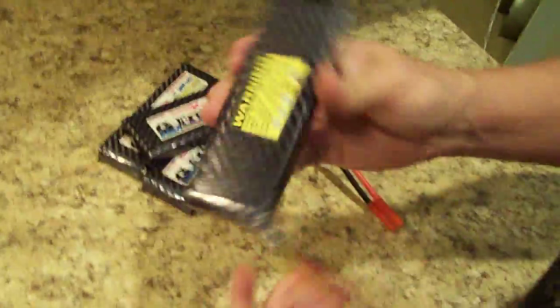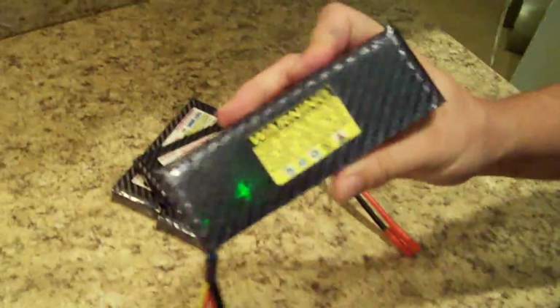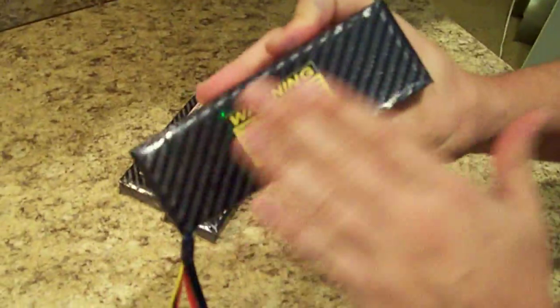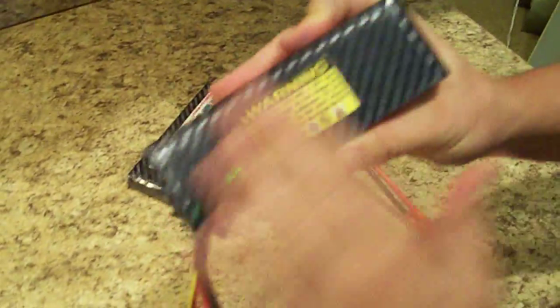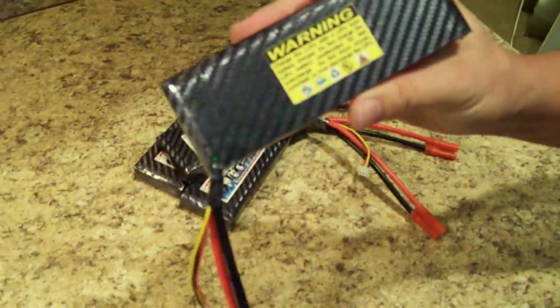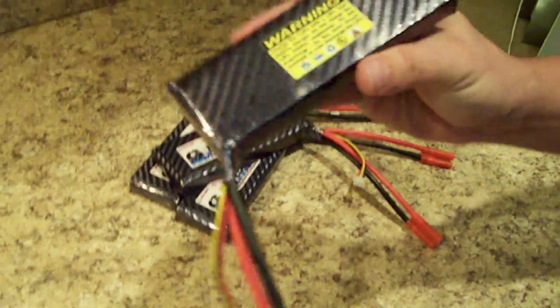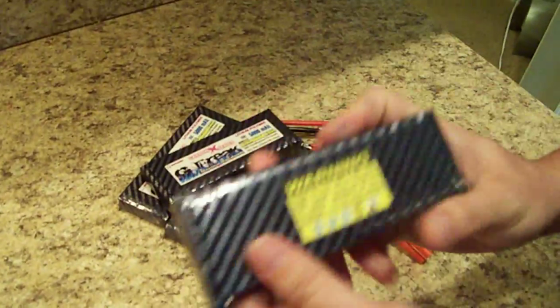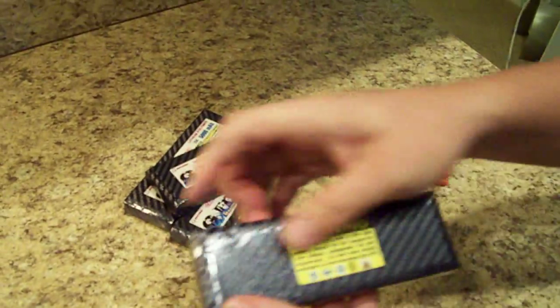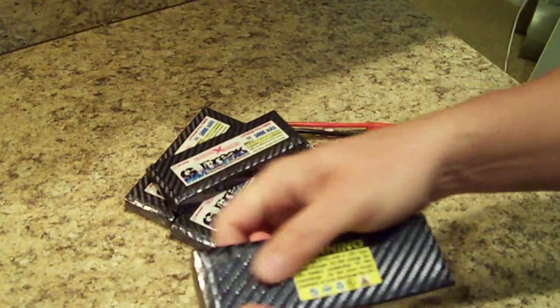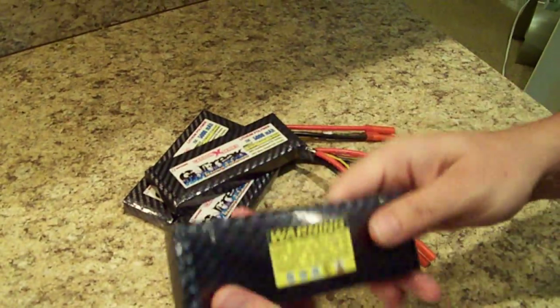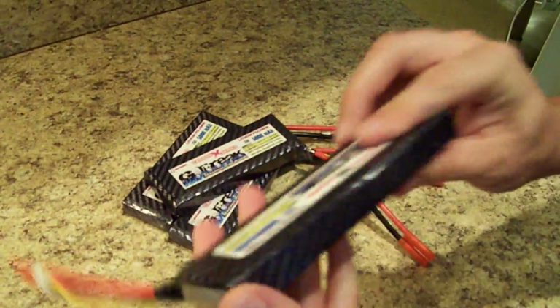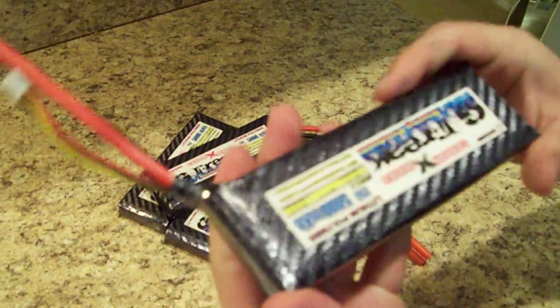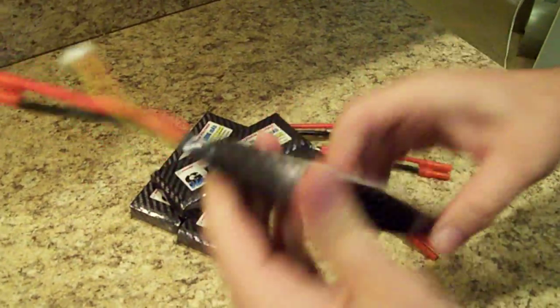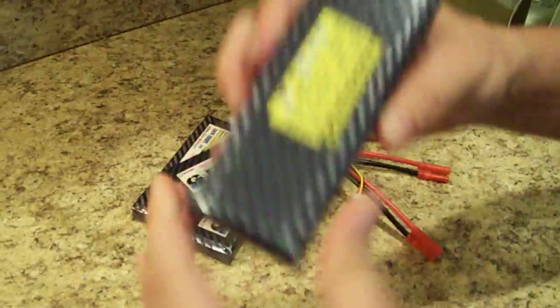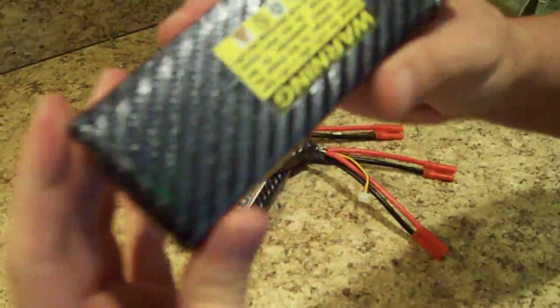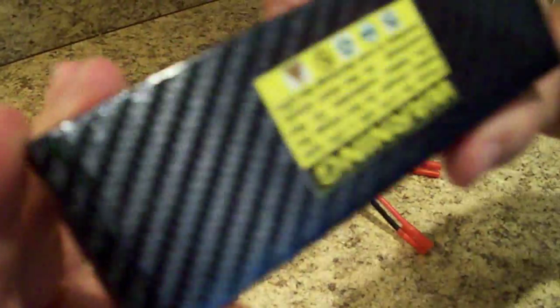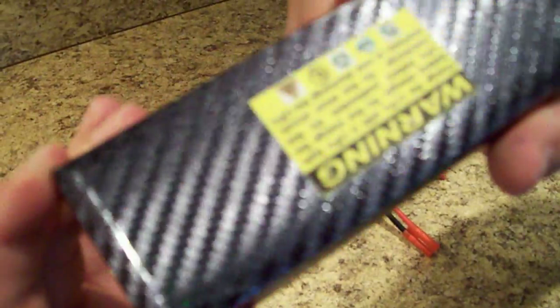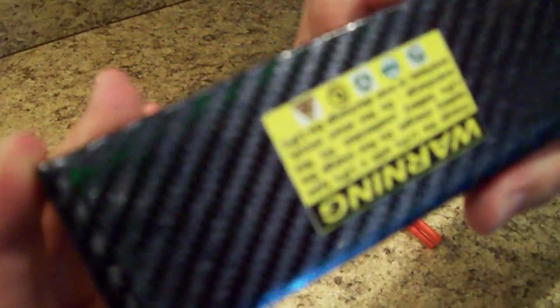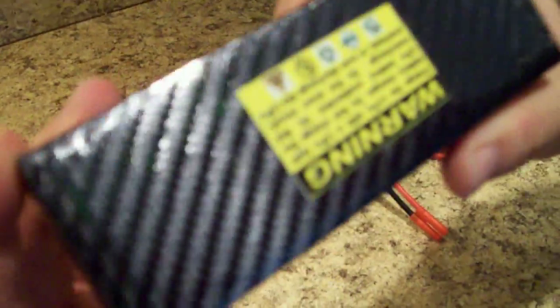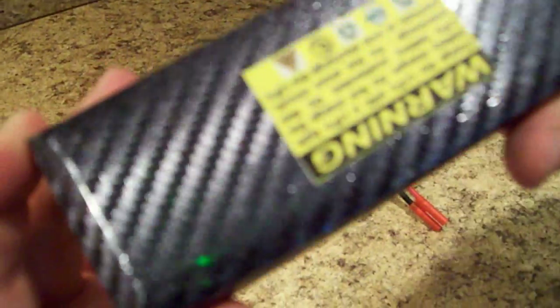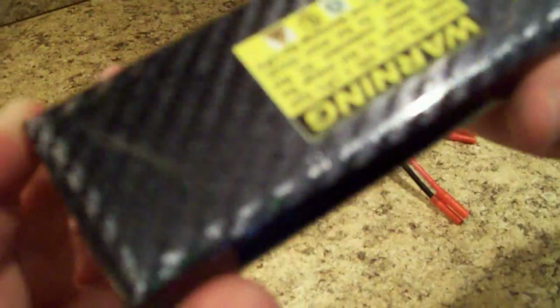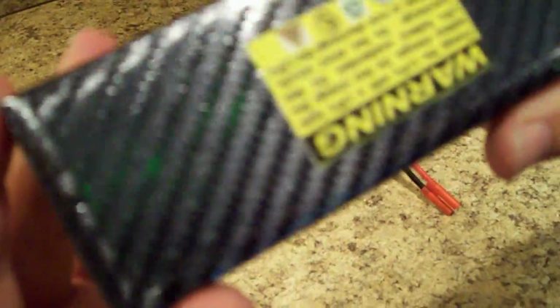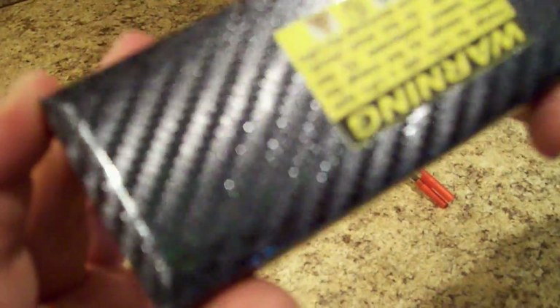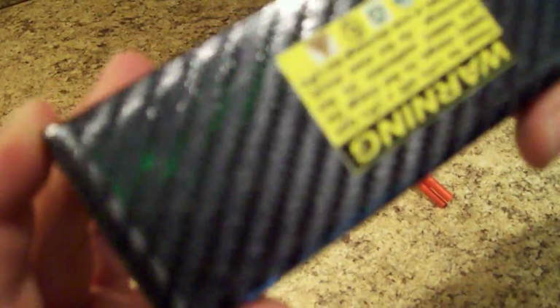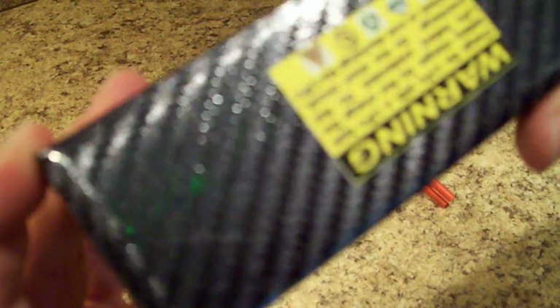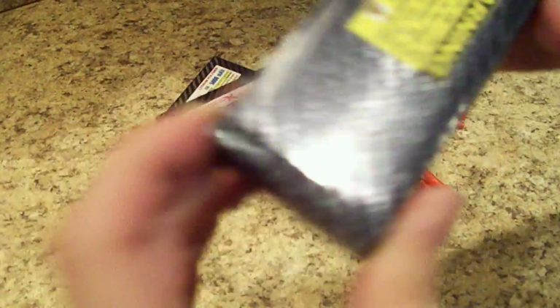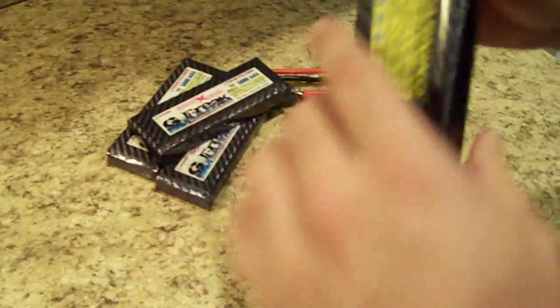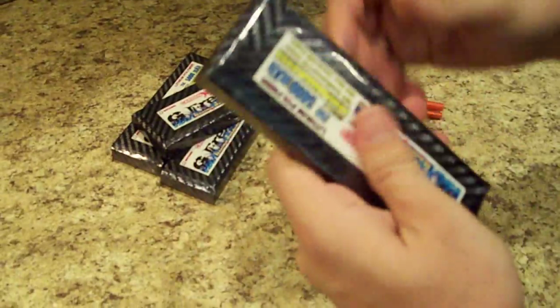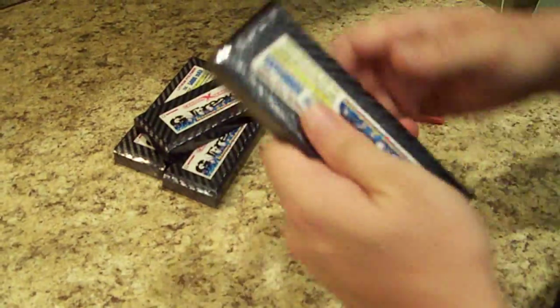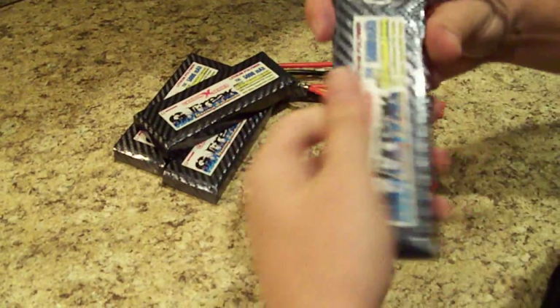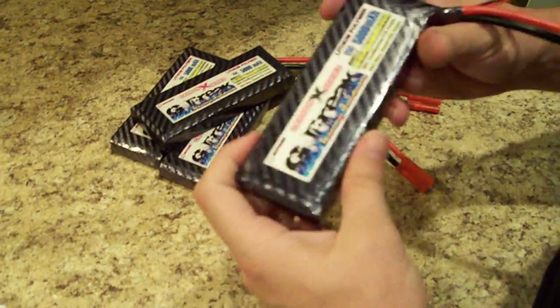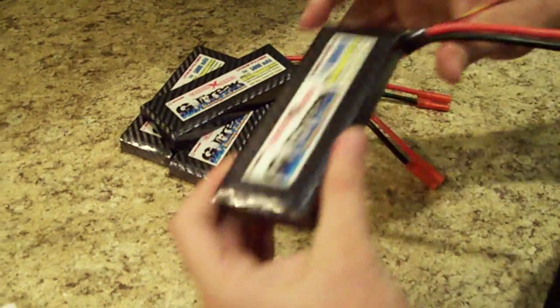They've got a nice warning label, and they are wrapped in carbon fiber, so you can take a look at that. It's a very high-grade carbon fiber wrap that we've got on the batteries.